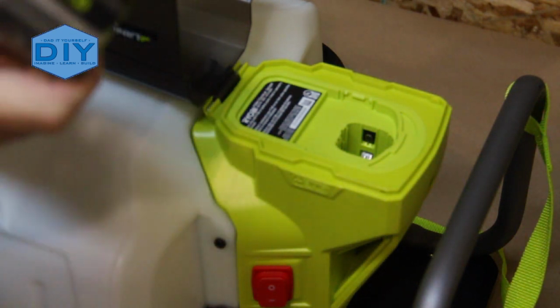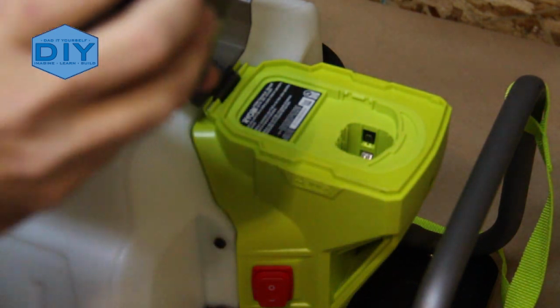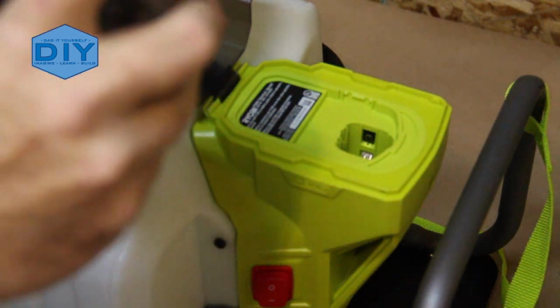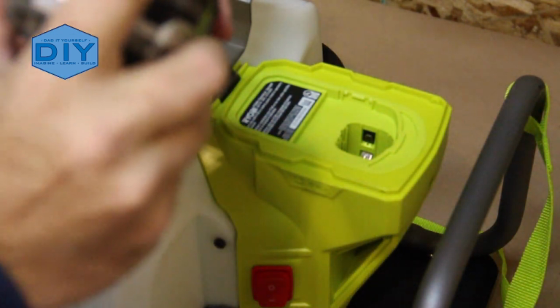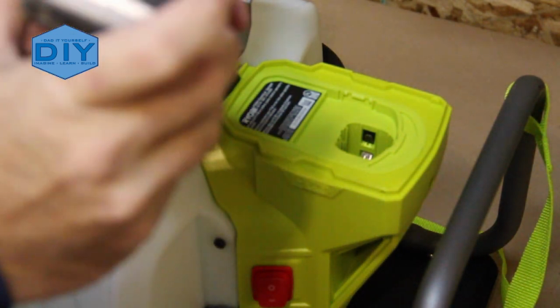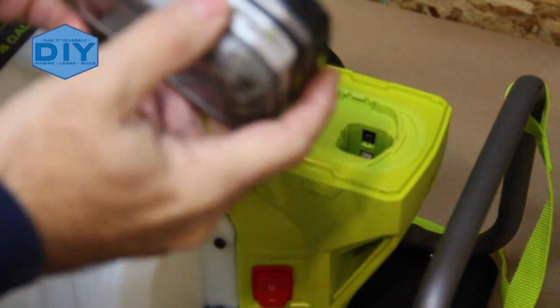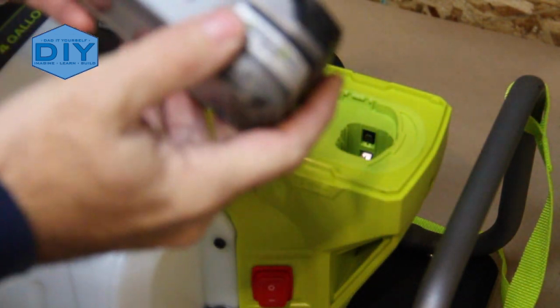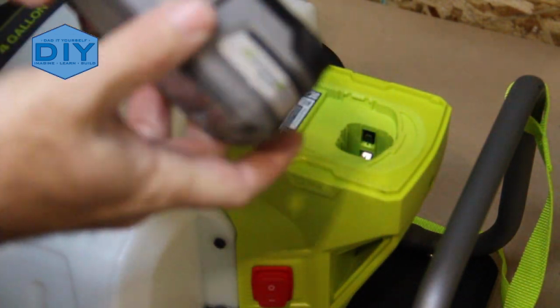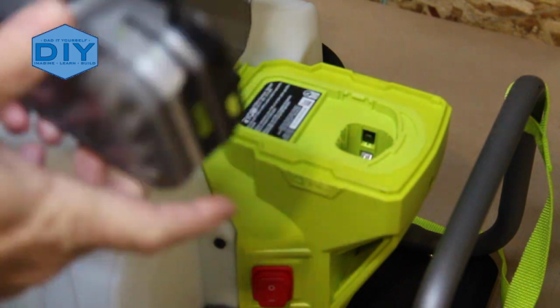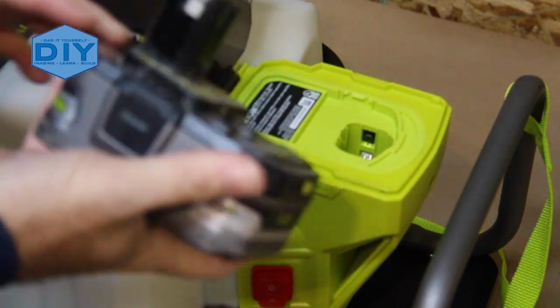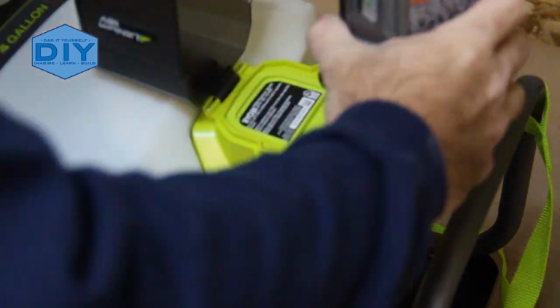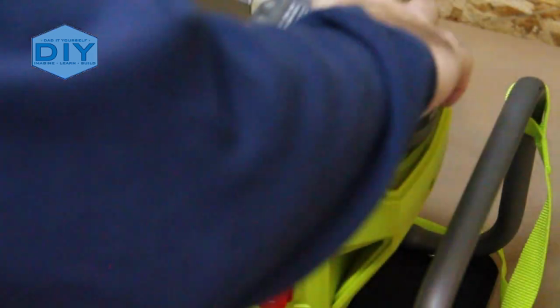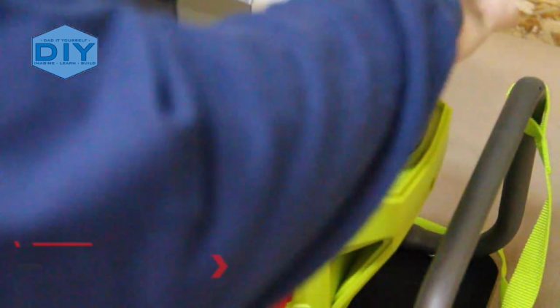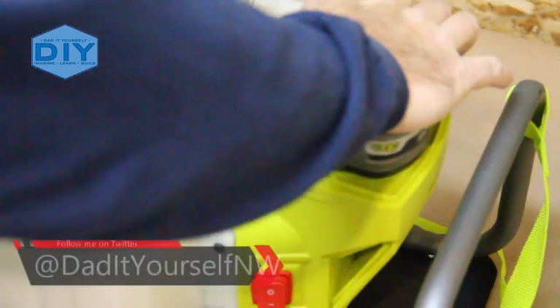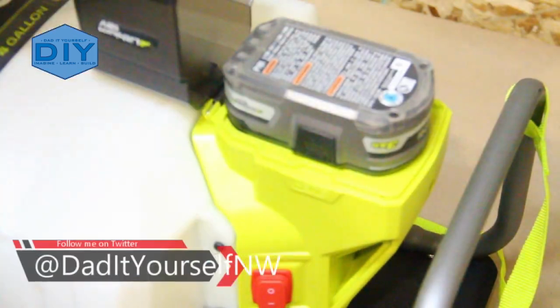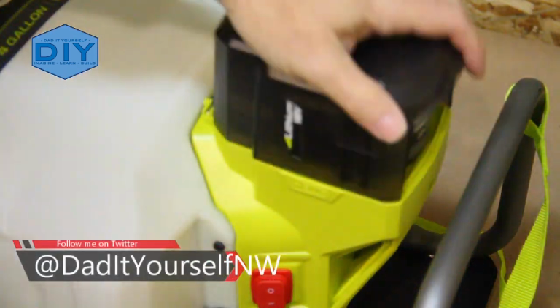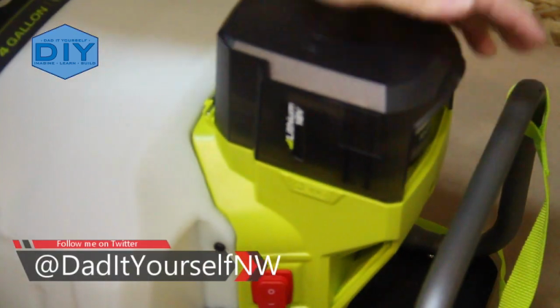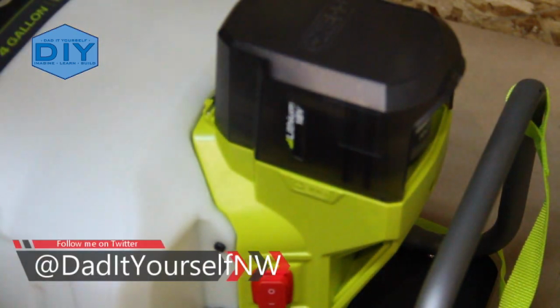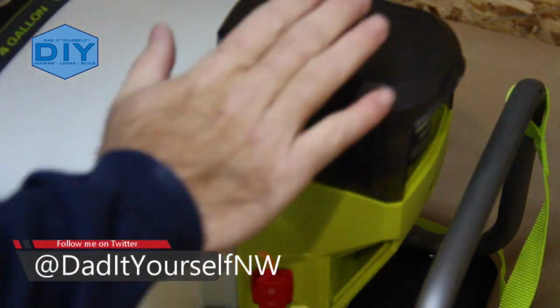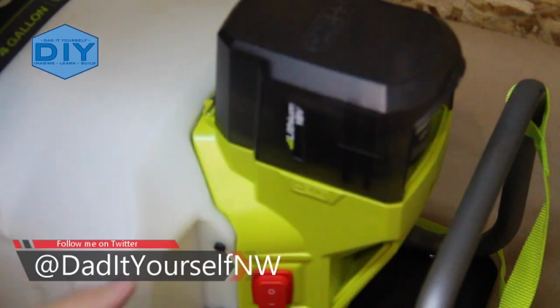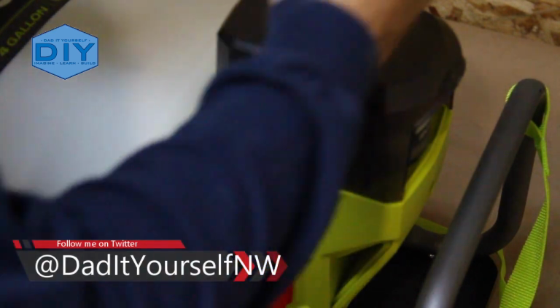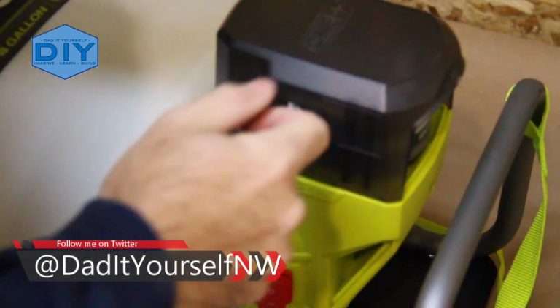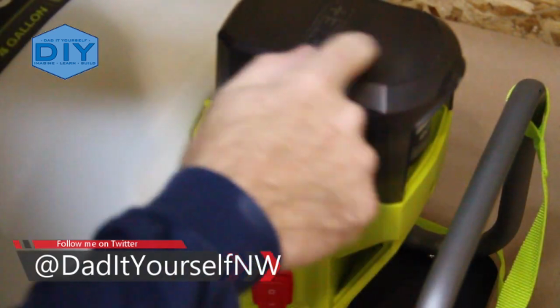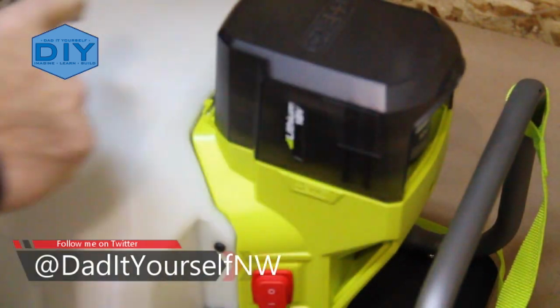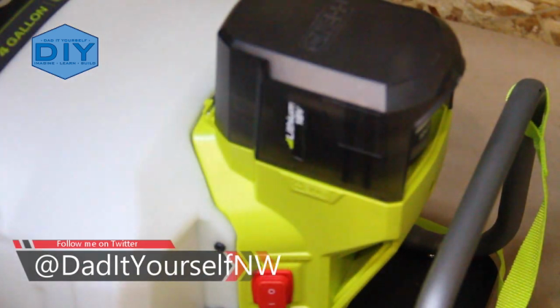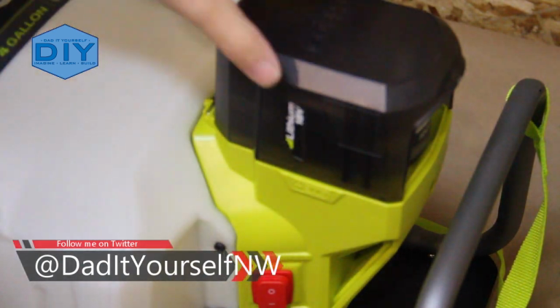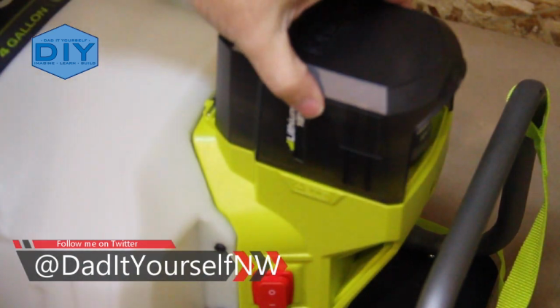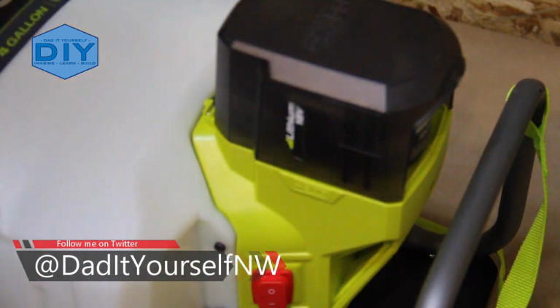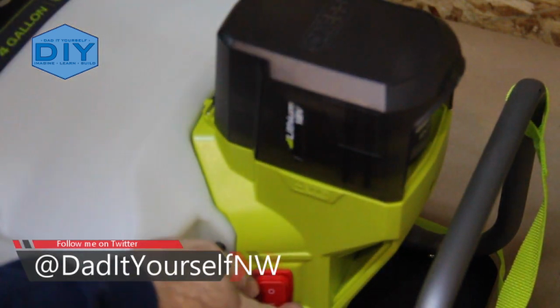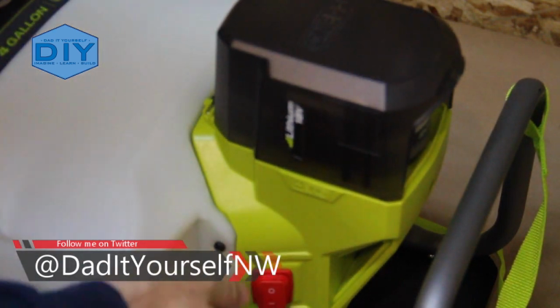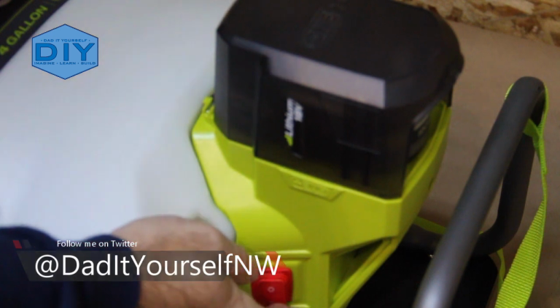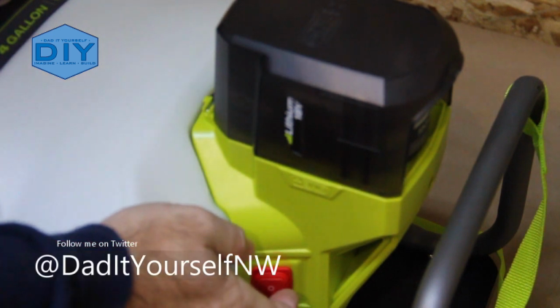I've got a 3-amp tall battery here just for size comparison. That fits in there plenty good — looks like there's plenty of room. You could probably even put a 9-amp in there. Let's turn that thing on and see what happens.